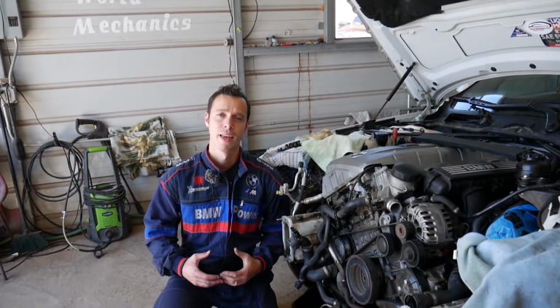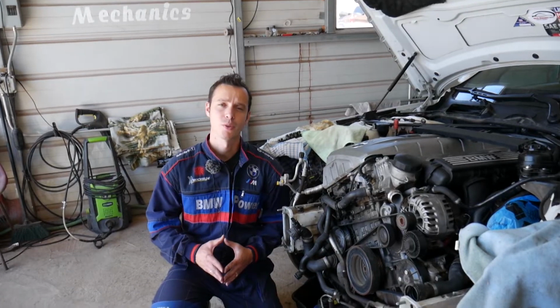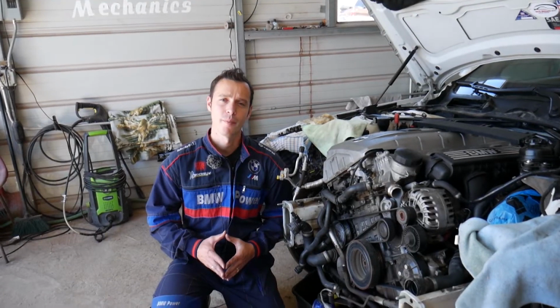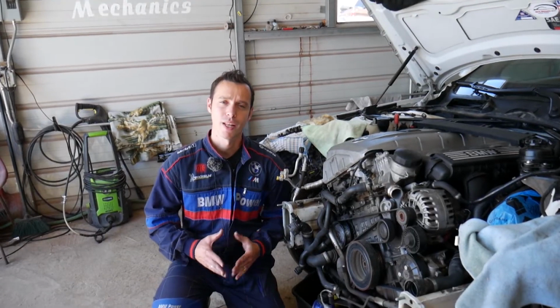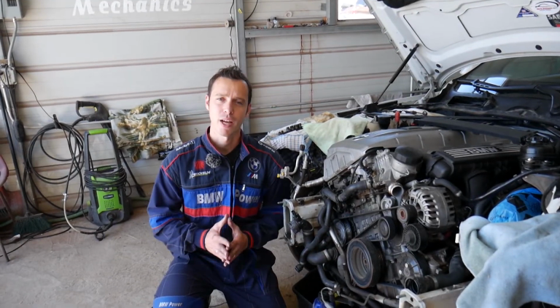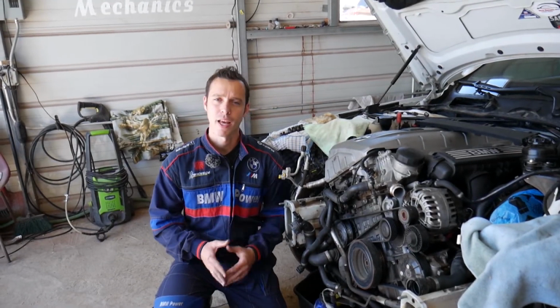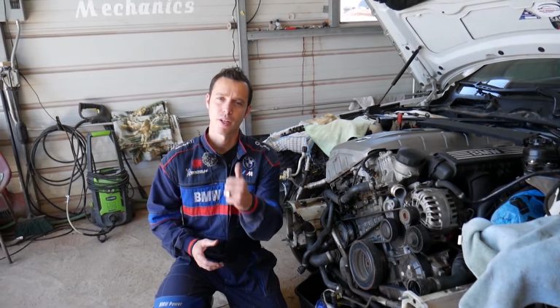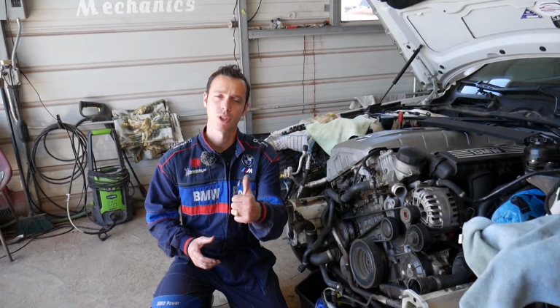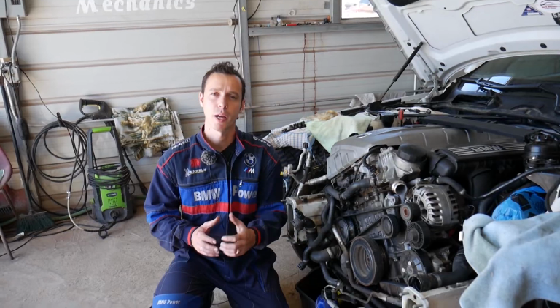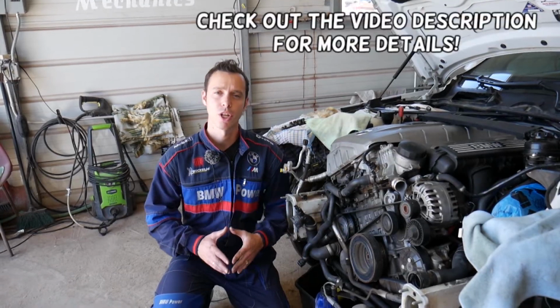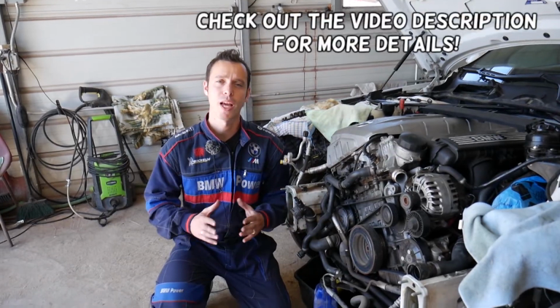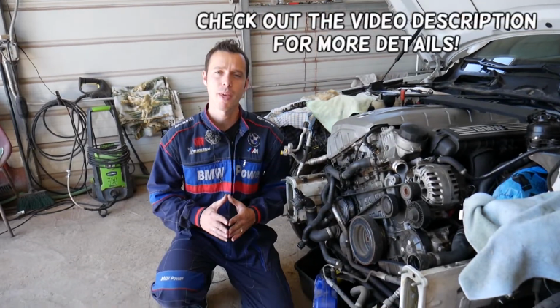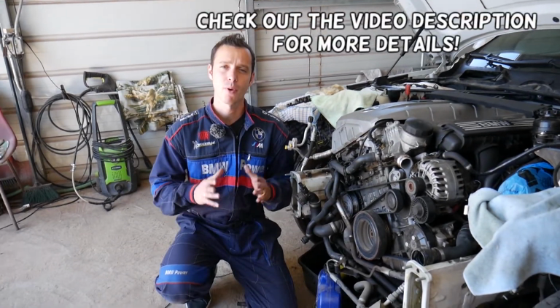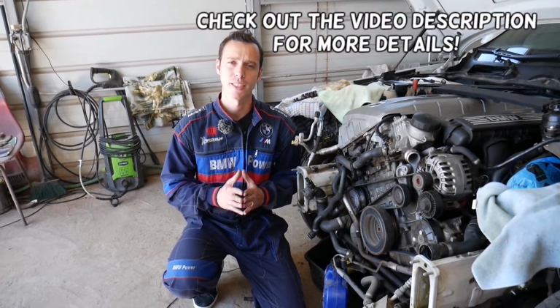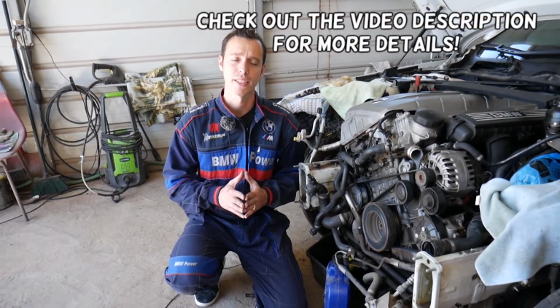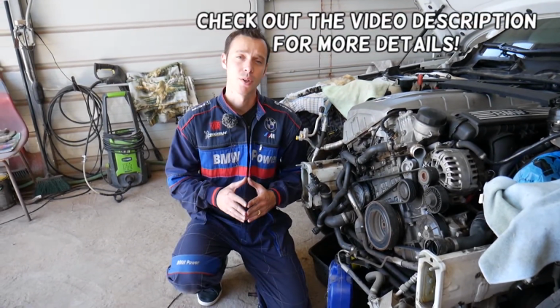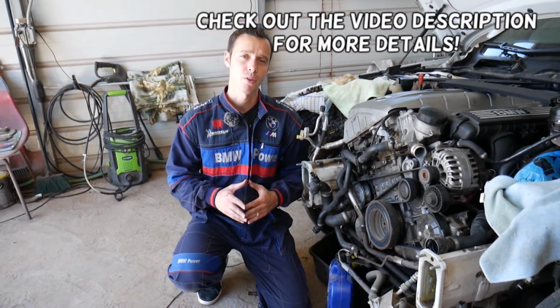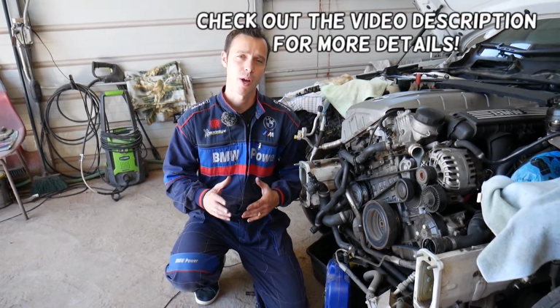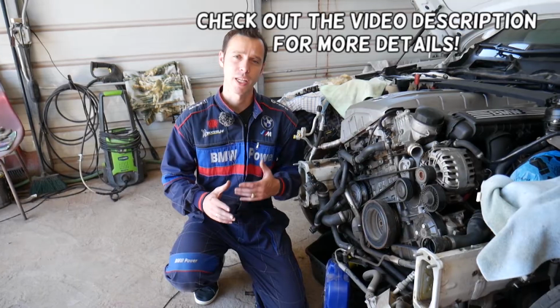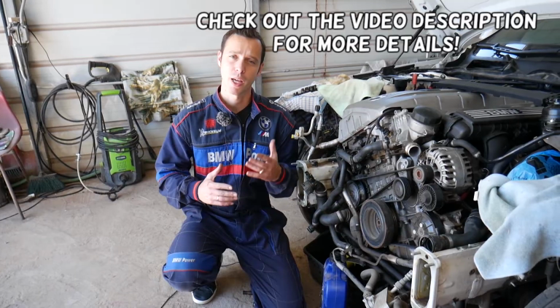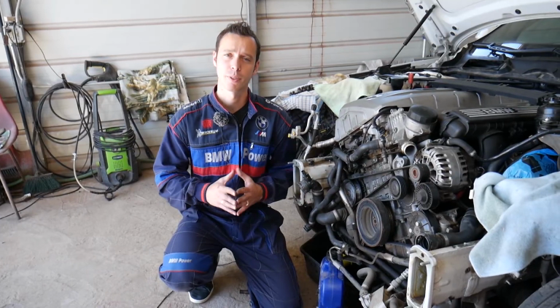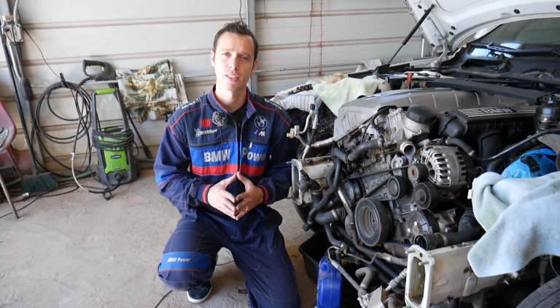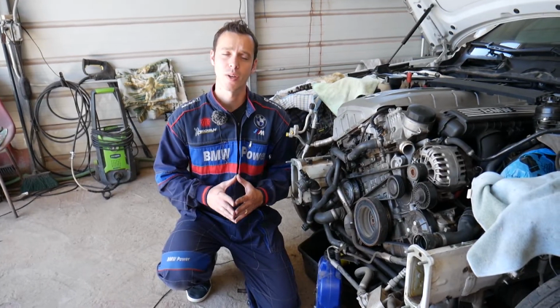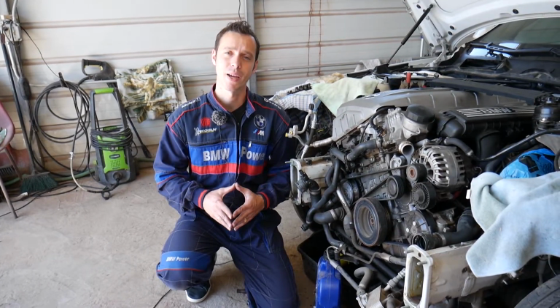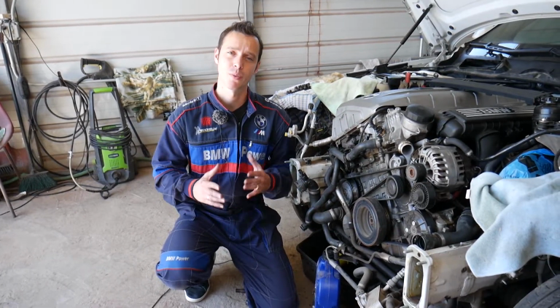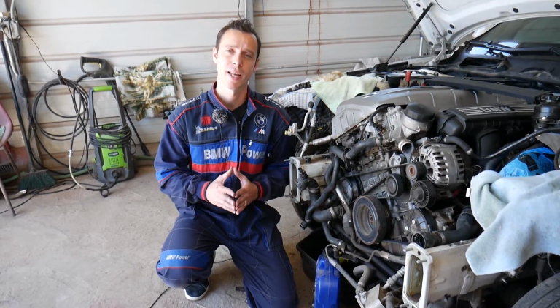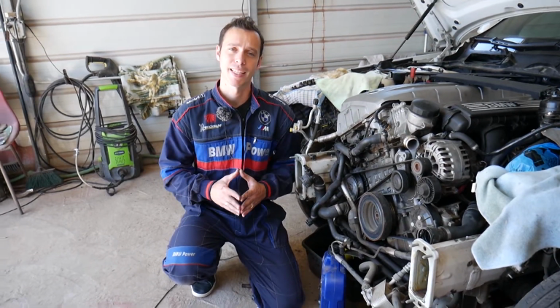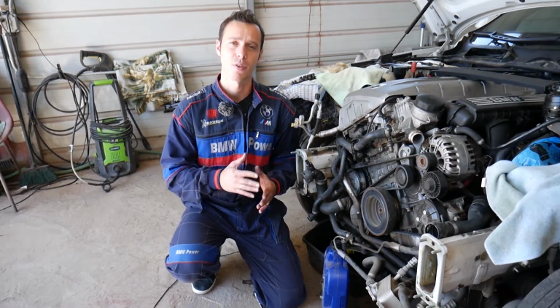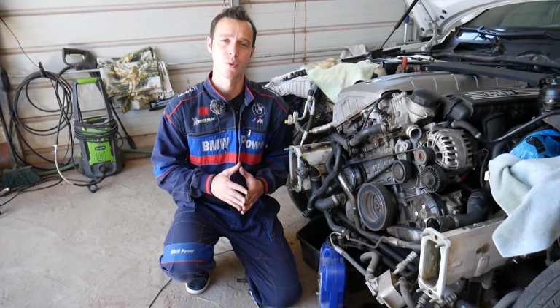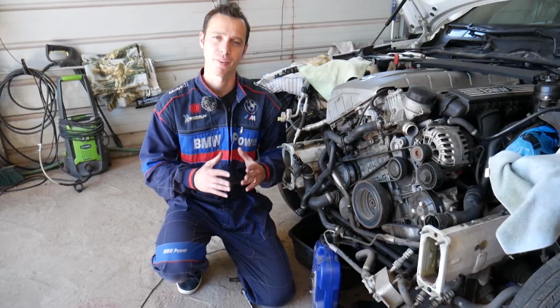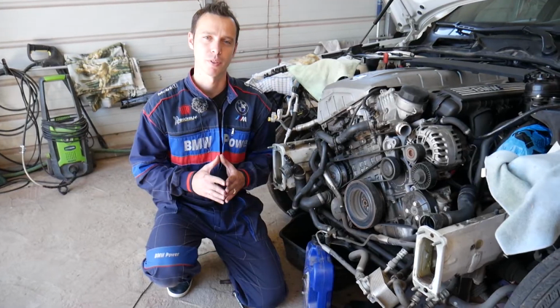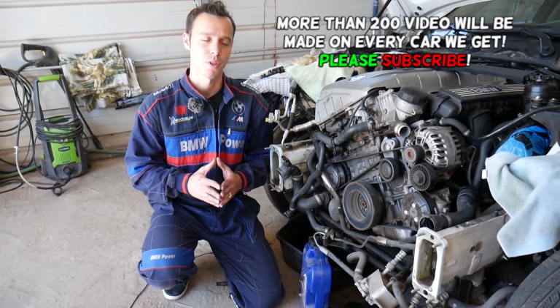Hey guys, welcome back to Electrical Car Repair Life. Thank you for watching and subscribing to the channel. If you have a BMW 1 Series and you're trying to find where your exhaust camshaft position sensor is located, stay with us and we'll explain that in today's video, covering everything from start to finish.